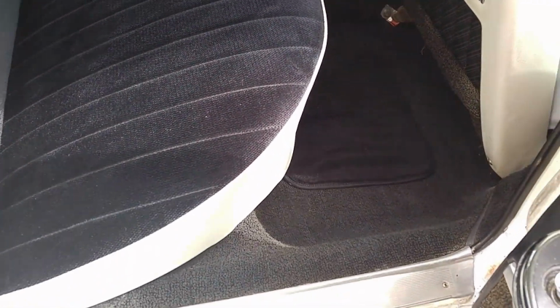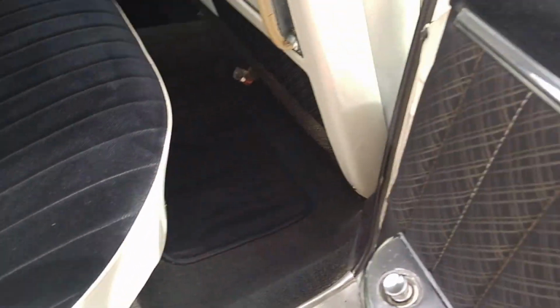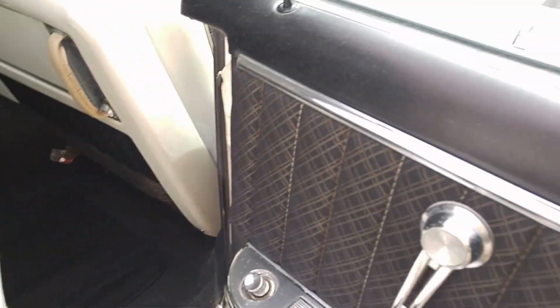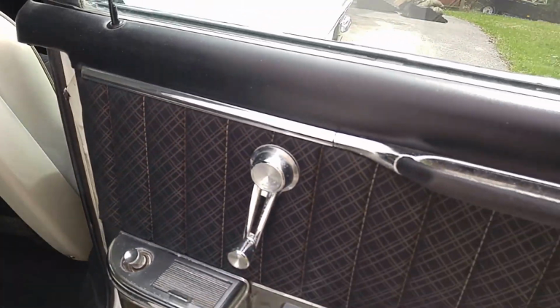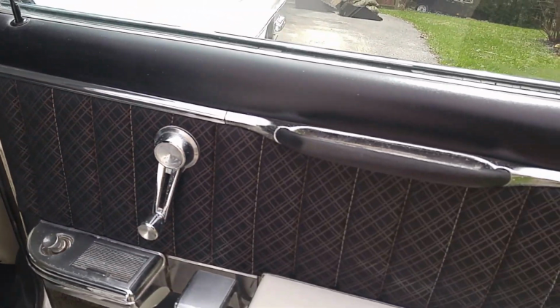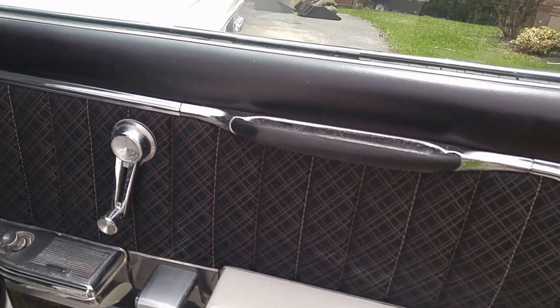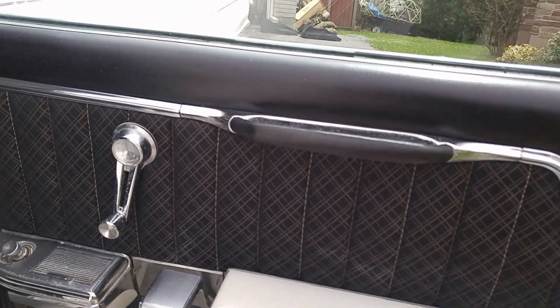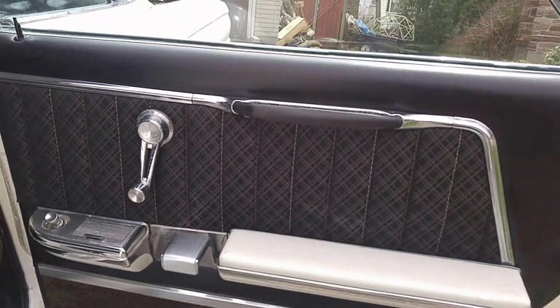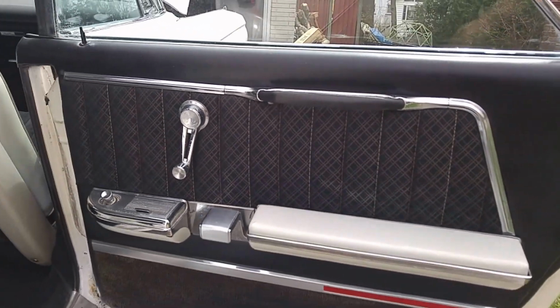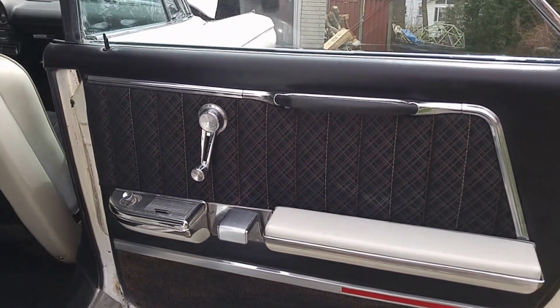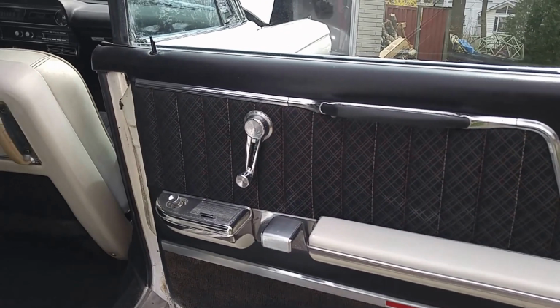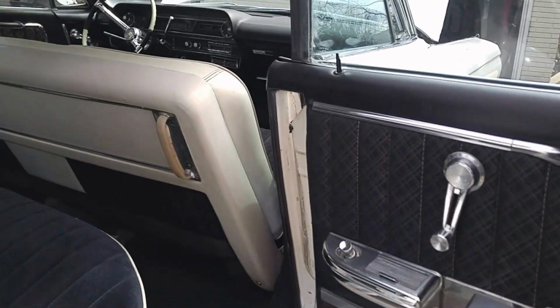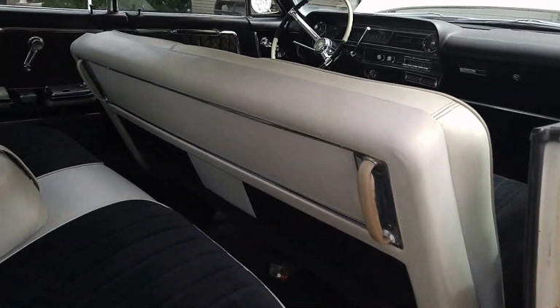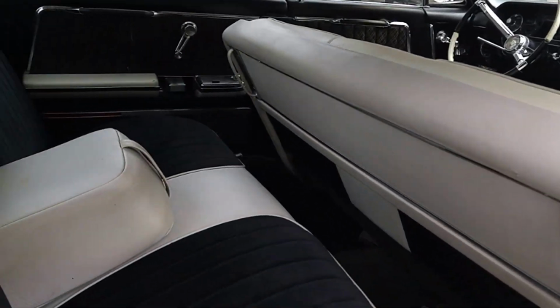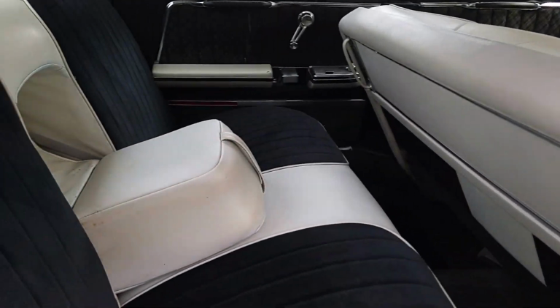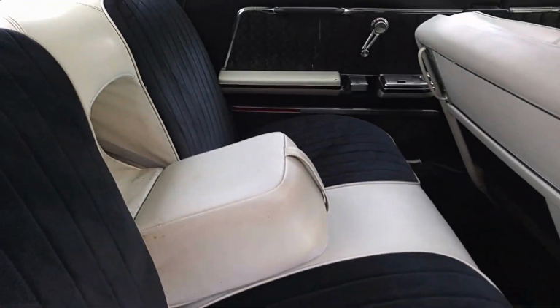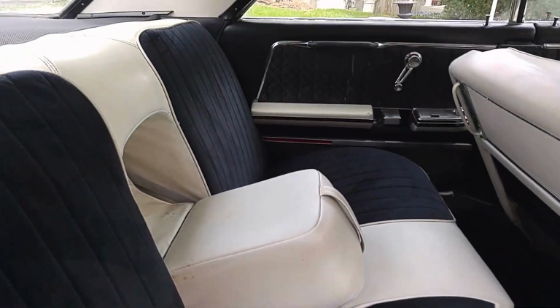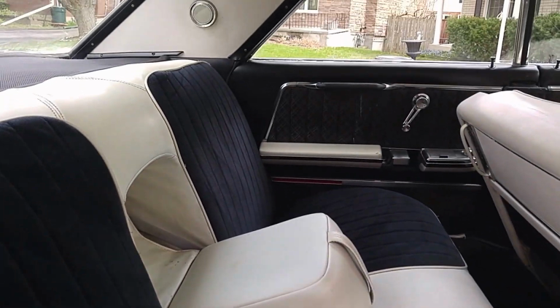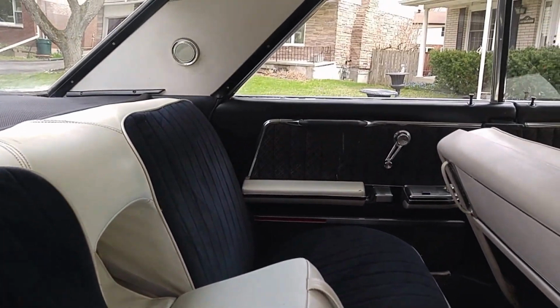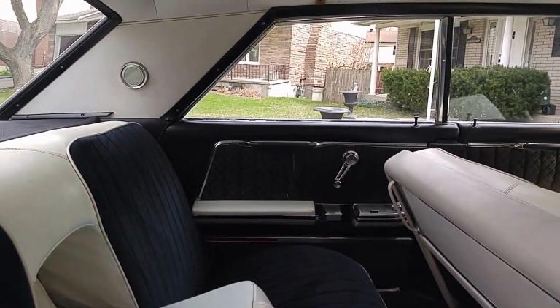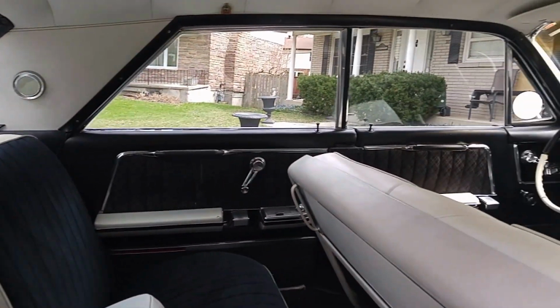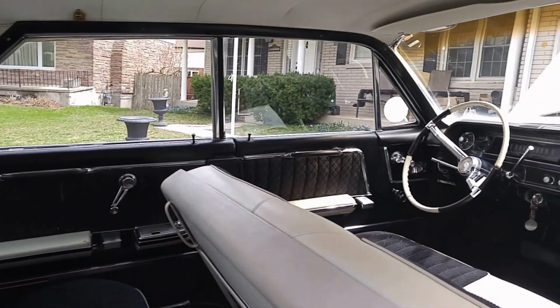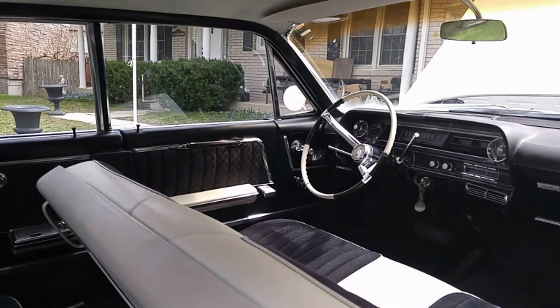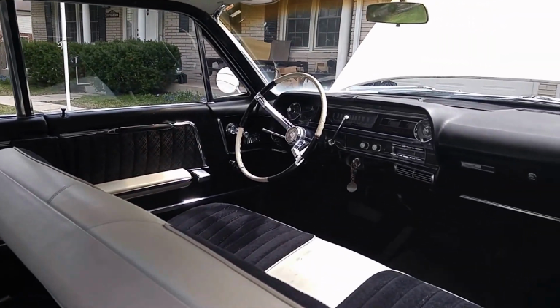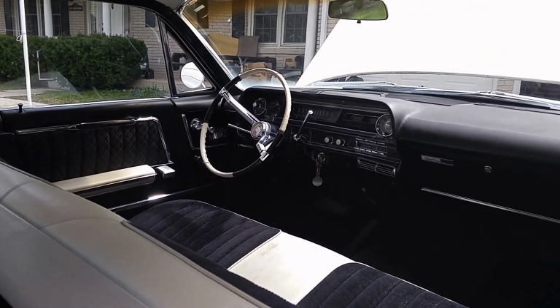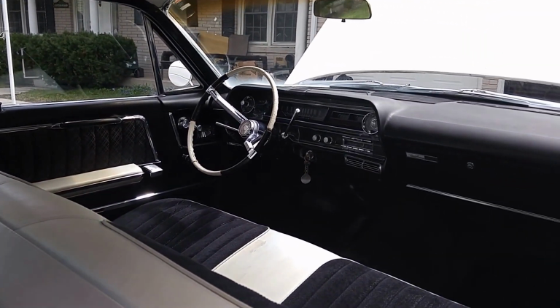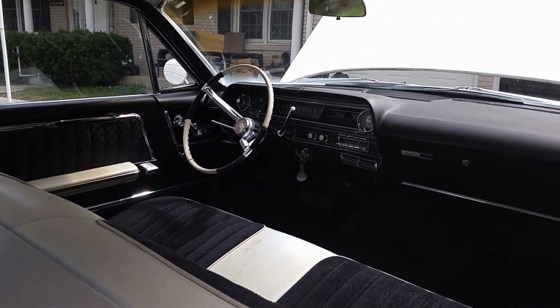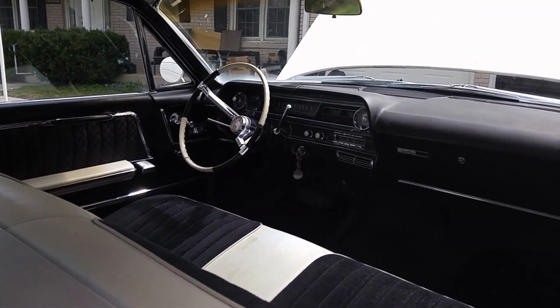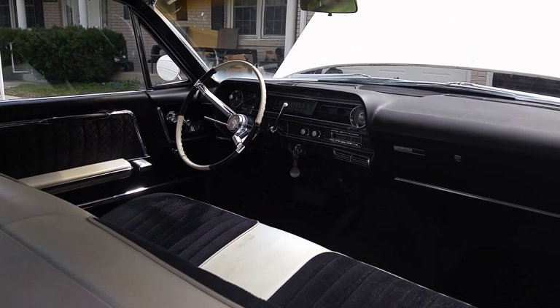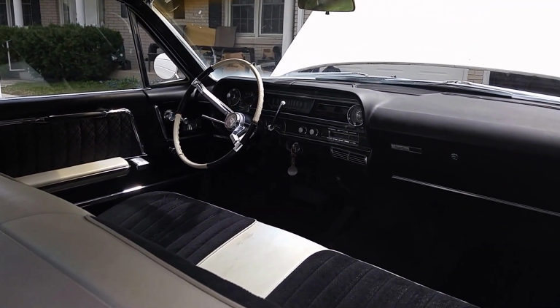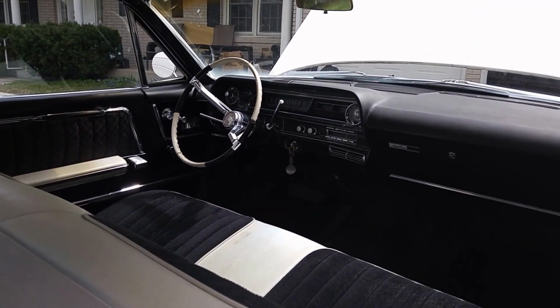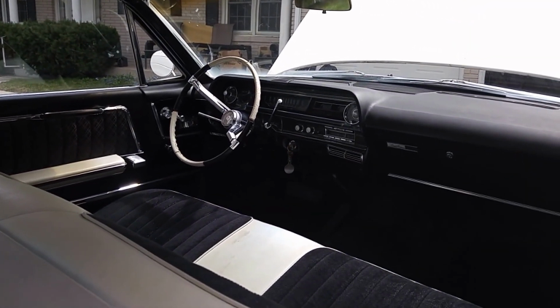And the door panels are original, in amazing condition. The whole carrier is an amazing survivor. Beautiful, beautiful Cadillac. Hope you enjoy it. Have a good day.